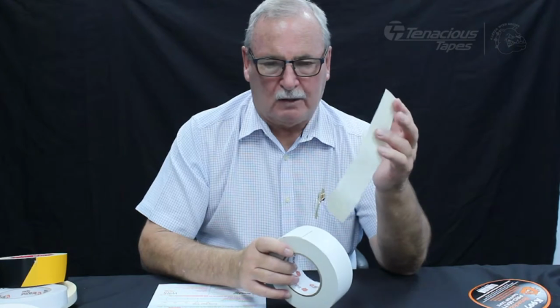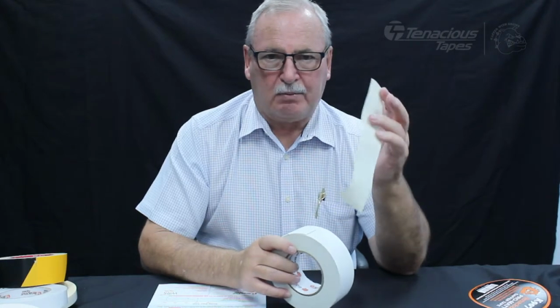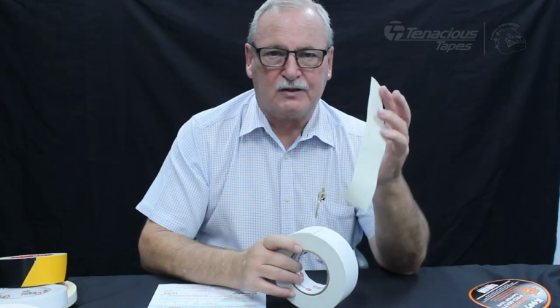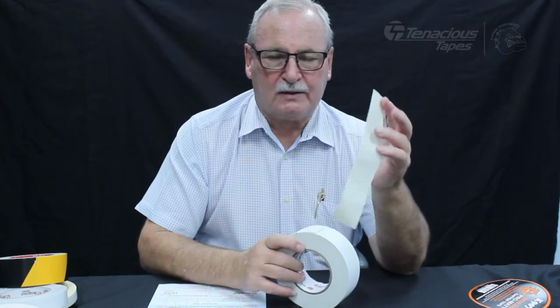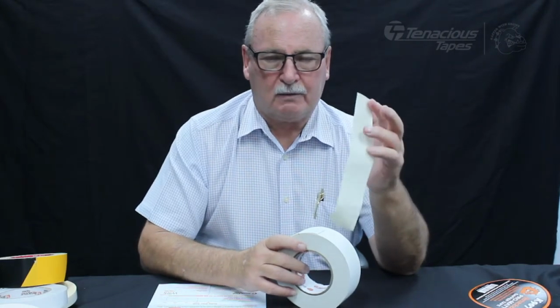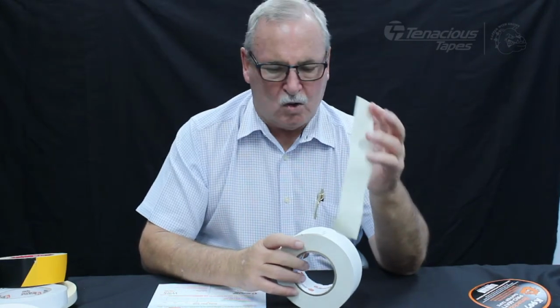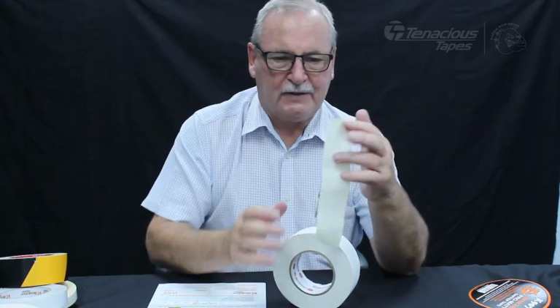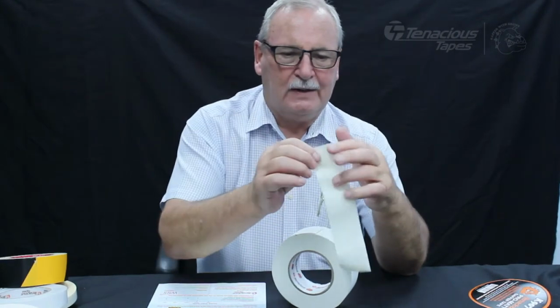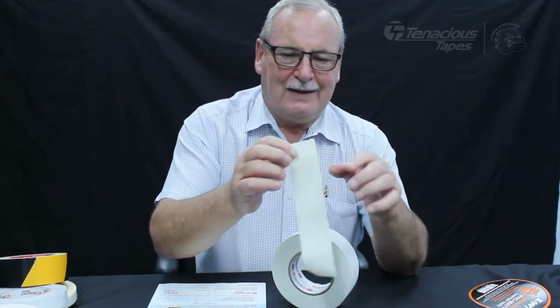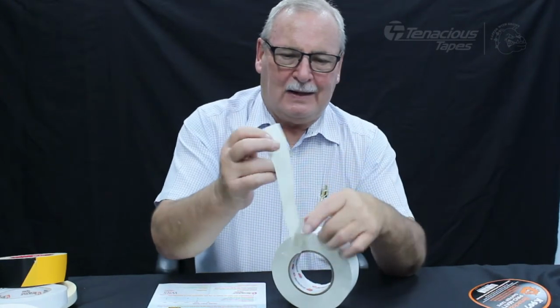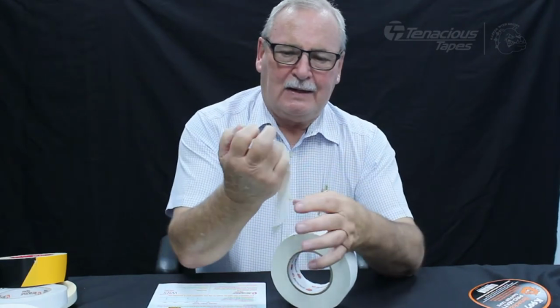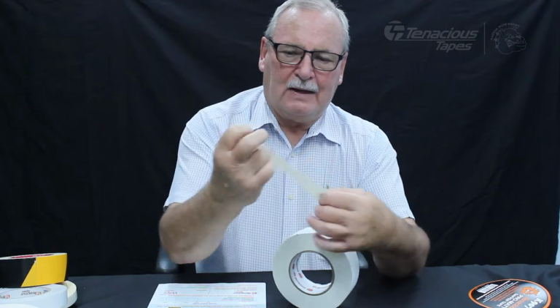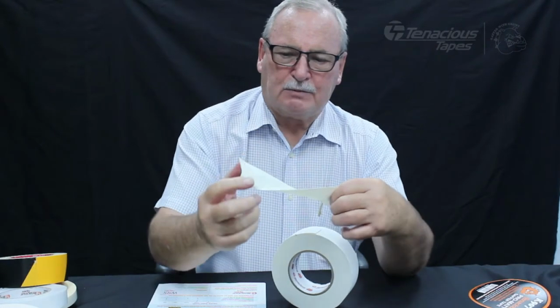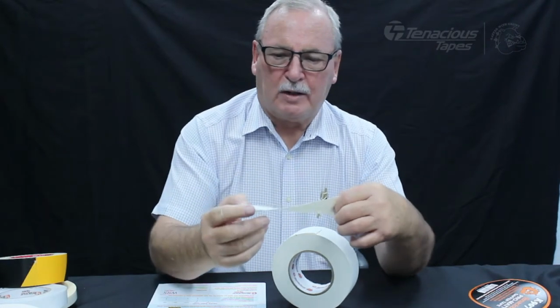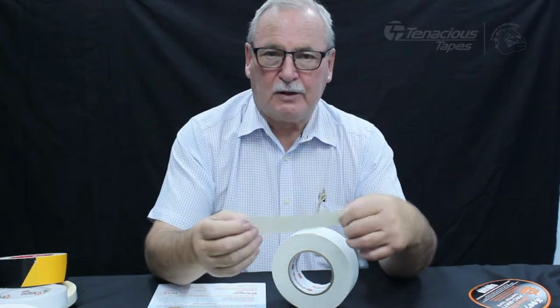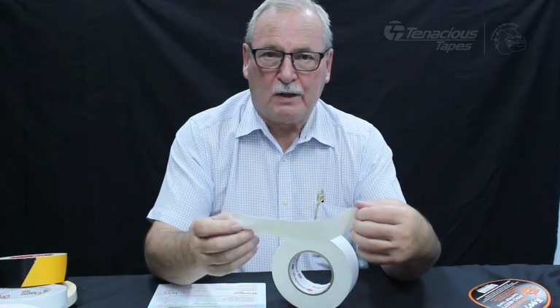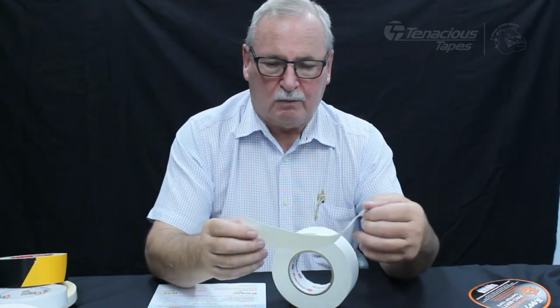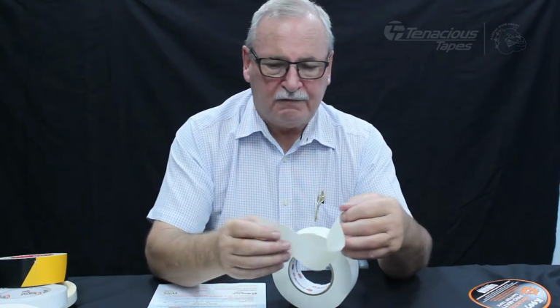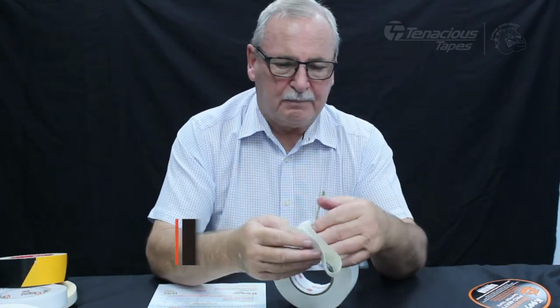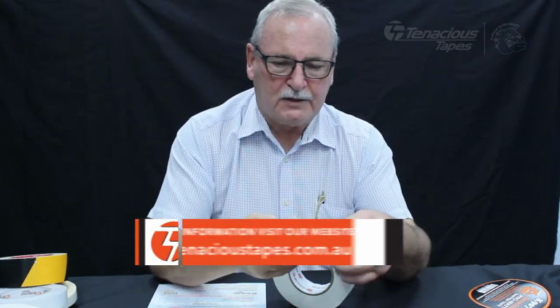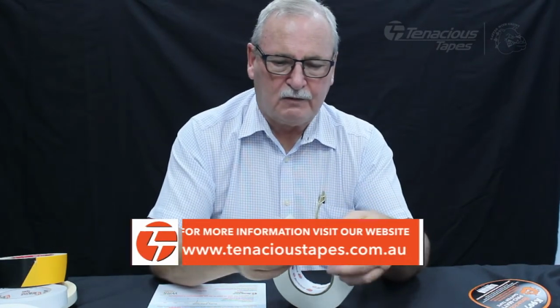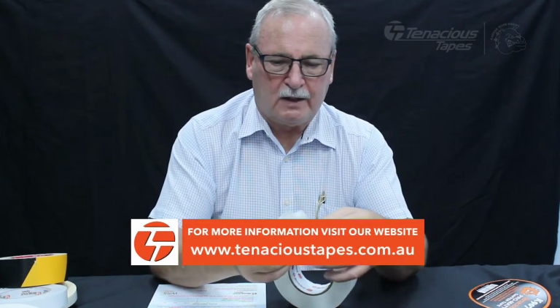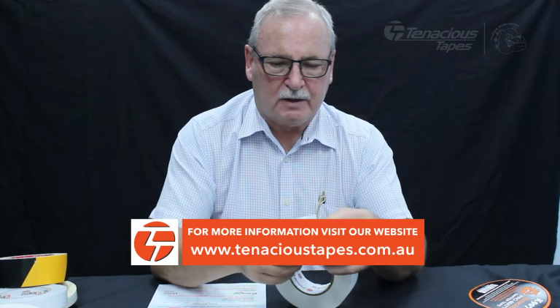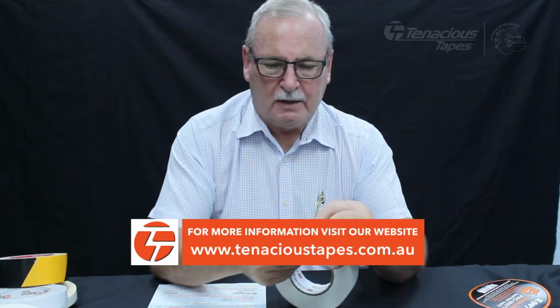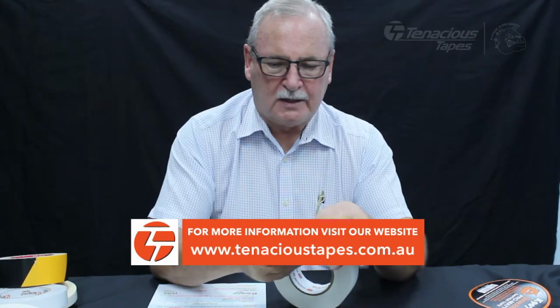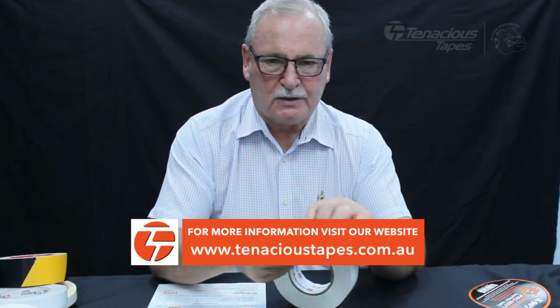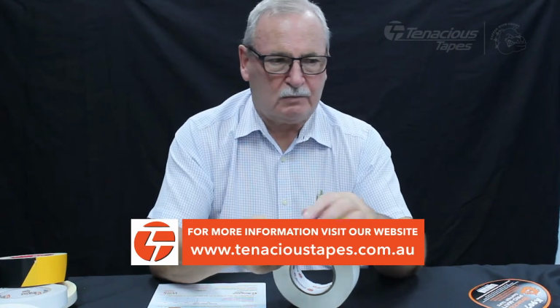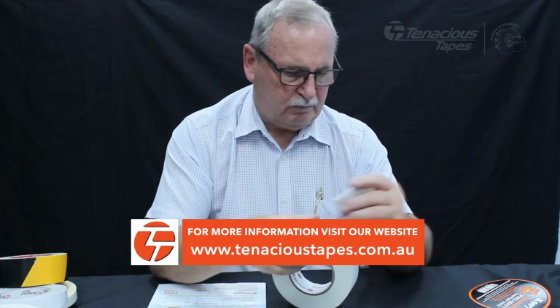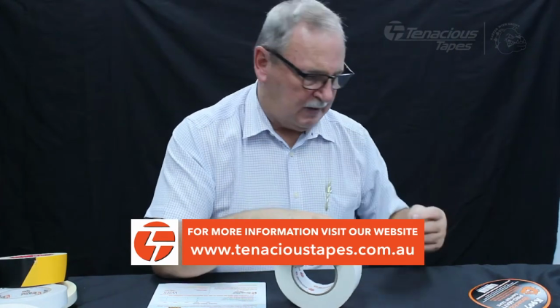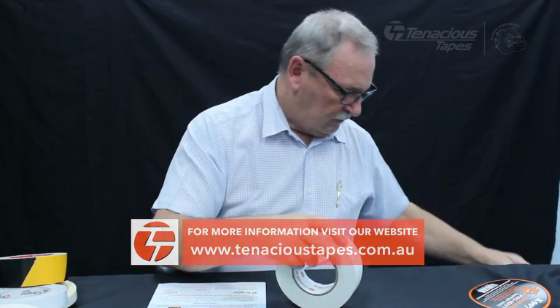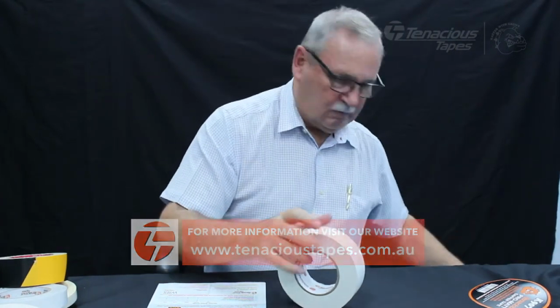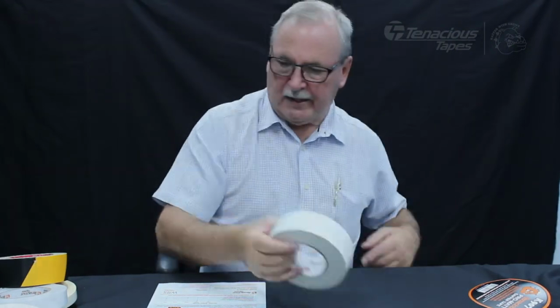We've got this in grey, black, and white. It's most probably a product you're not aware of, but if you're interested in any of these products, please get in touch with us and we'll come out and show you the range.